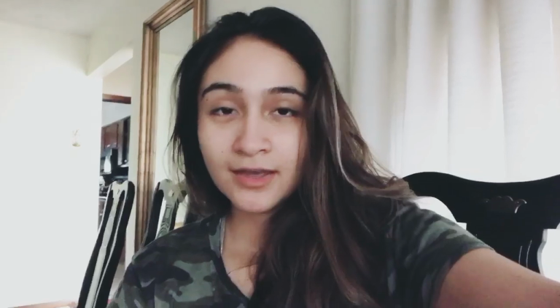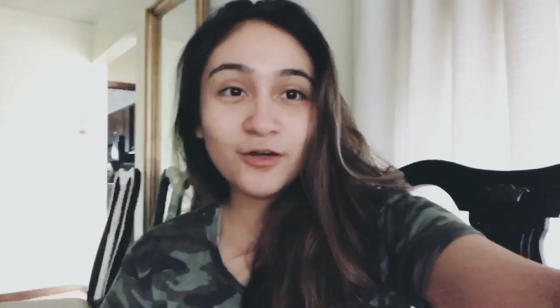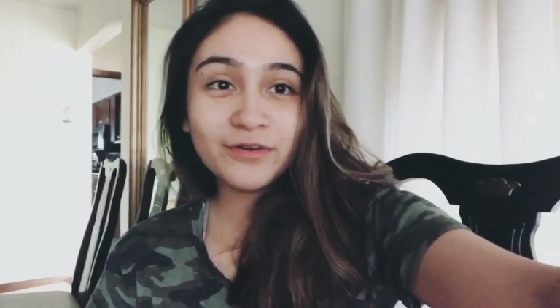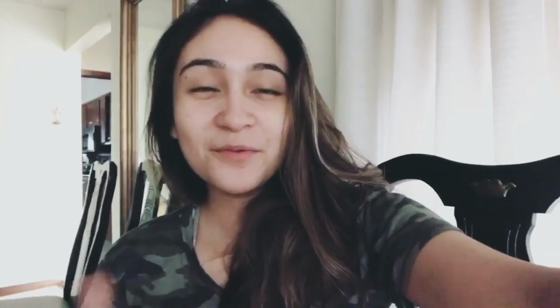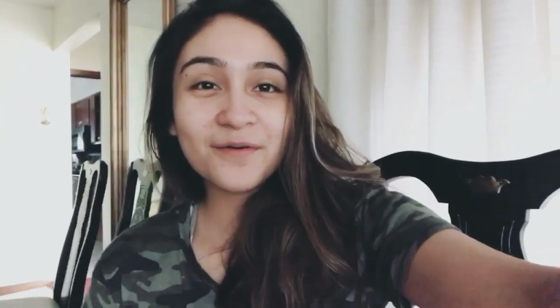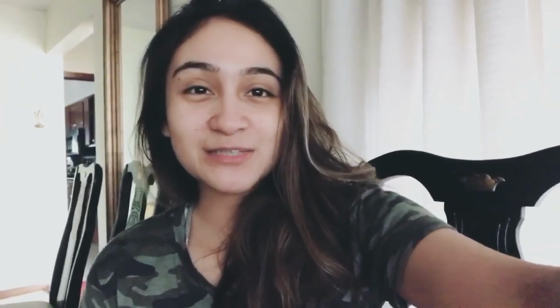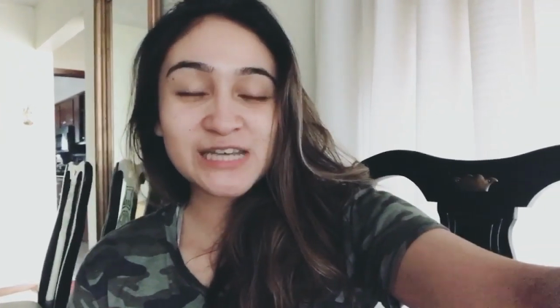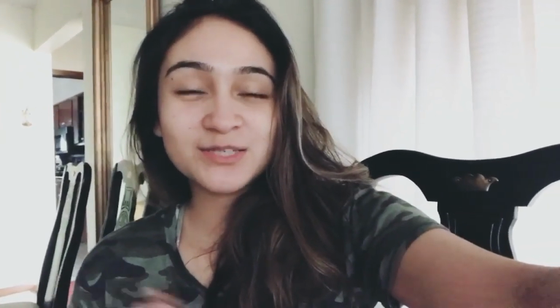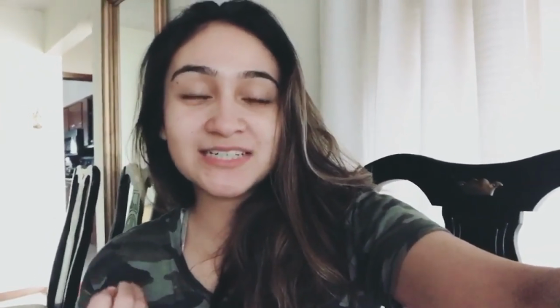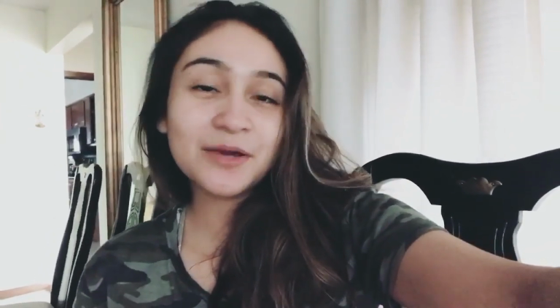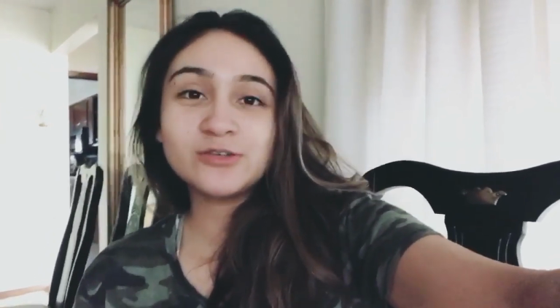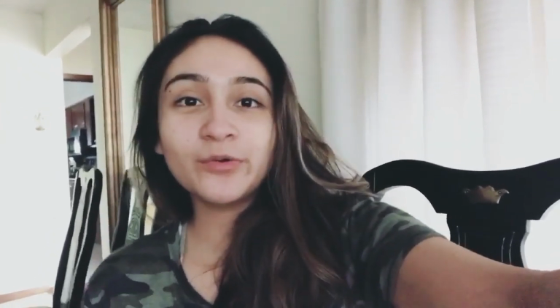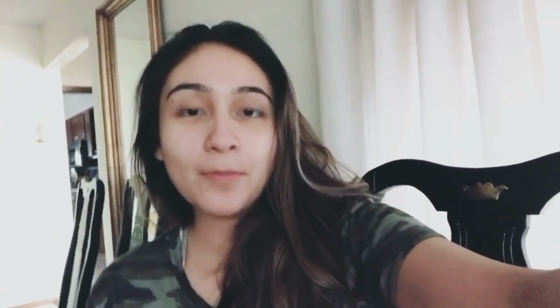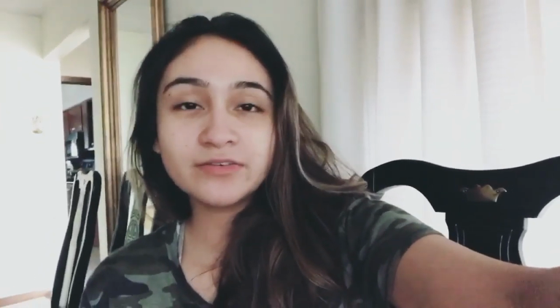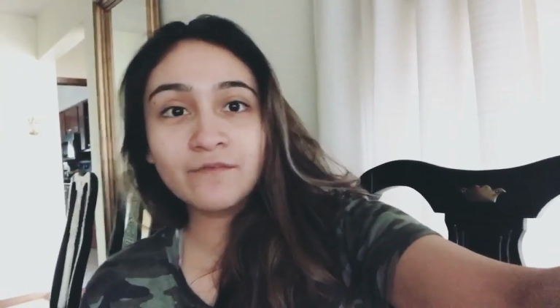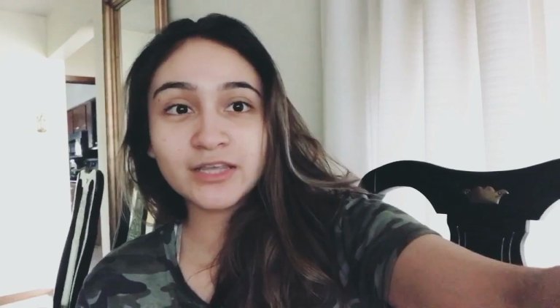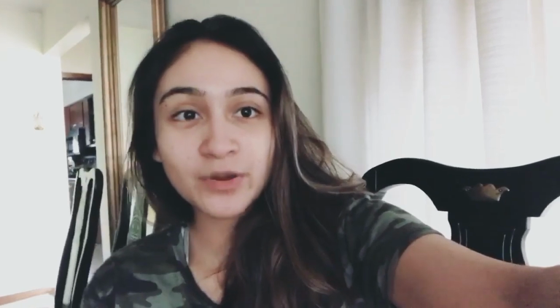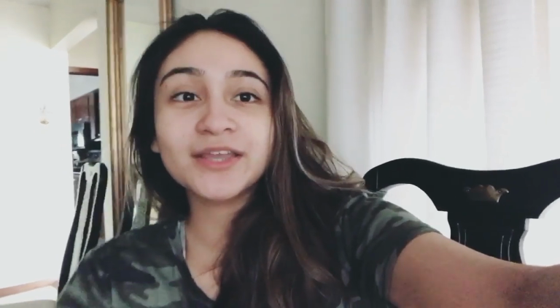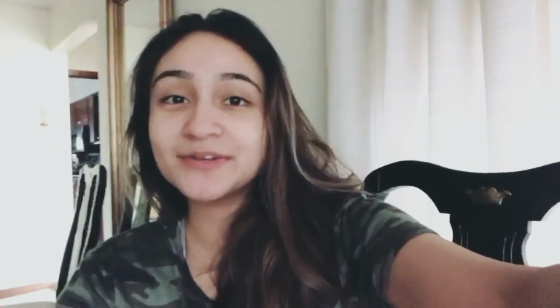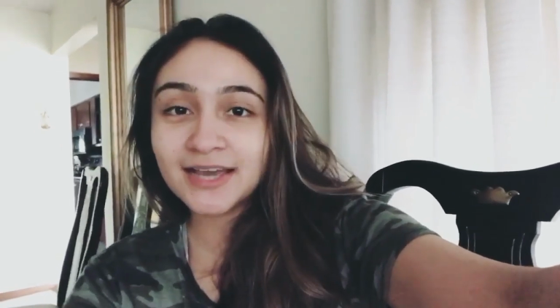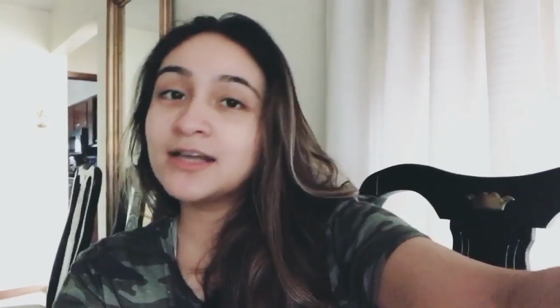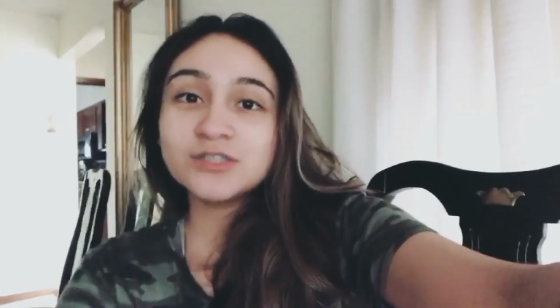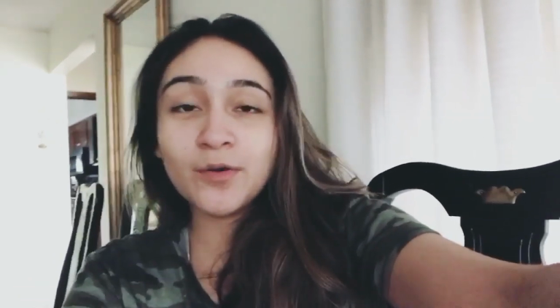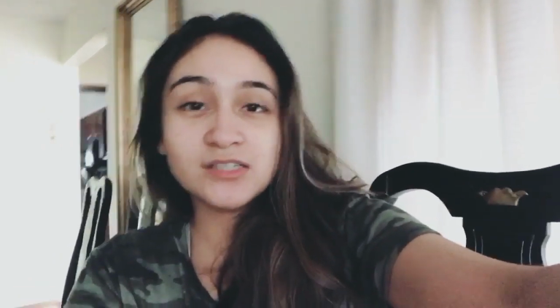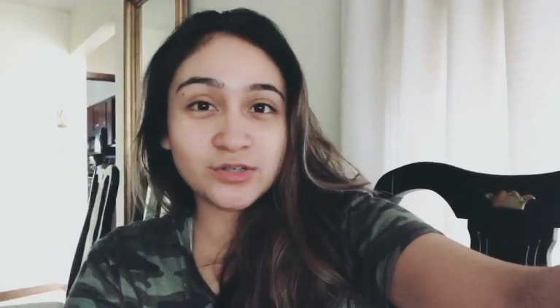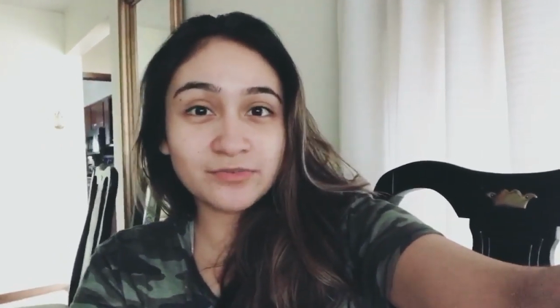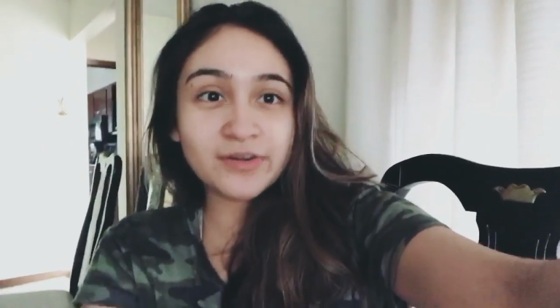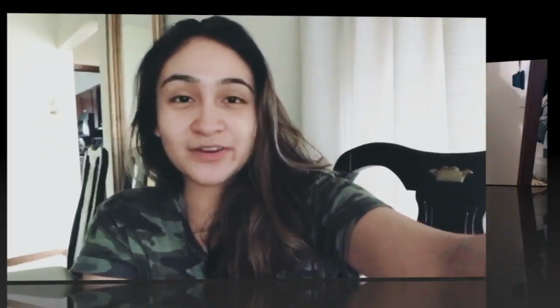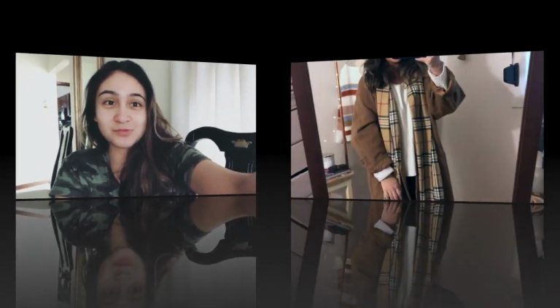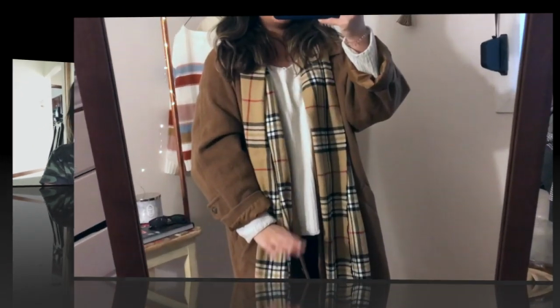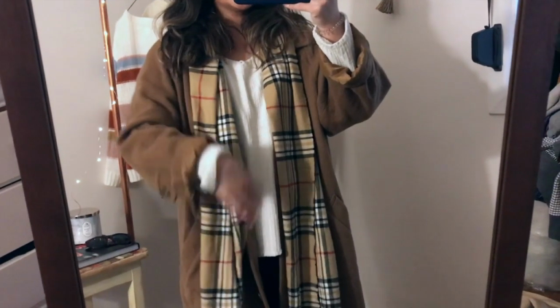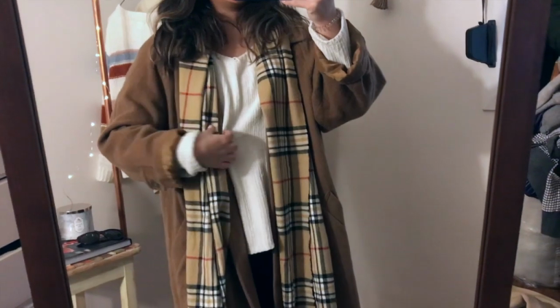Hello everyone! Welcome back to my channel. Today I will be showing you a couple of different outfits that you can wear during the winter time. I hope you guys enjoy this video and don't forget to subscribe. So this is the first outfit.